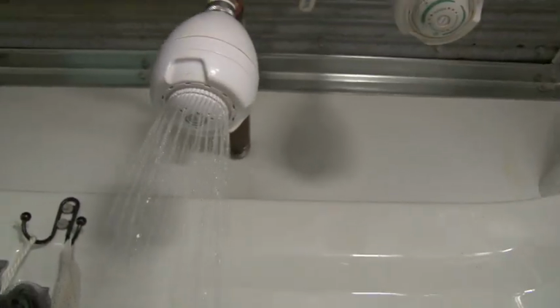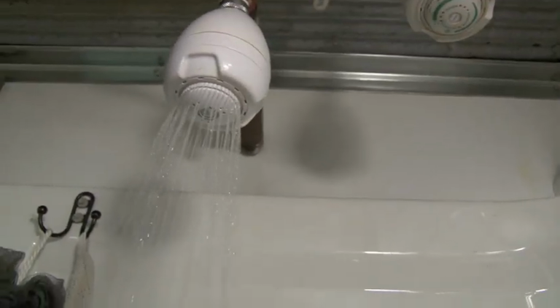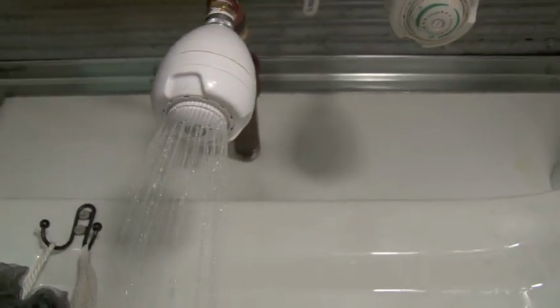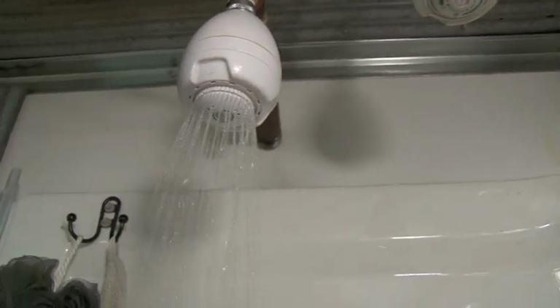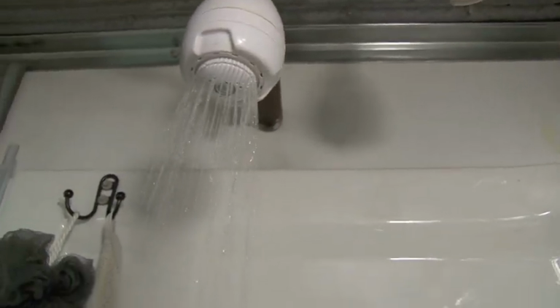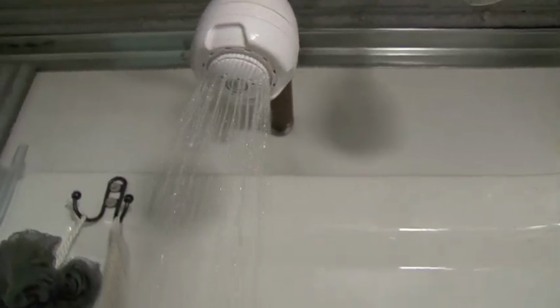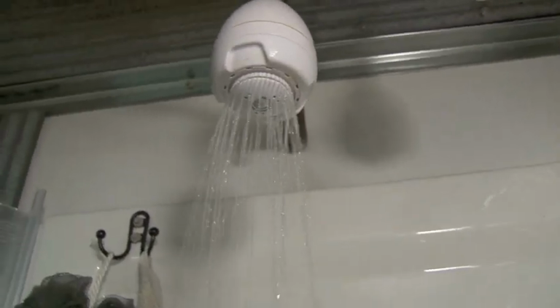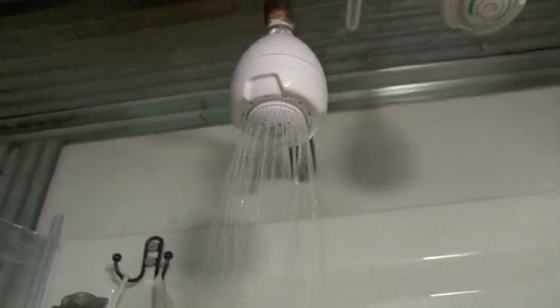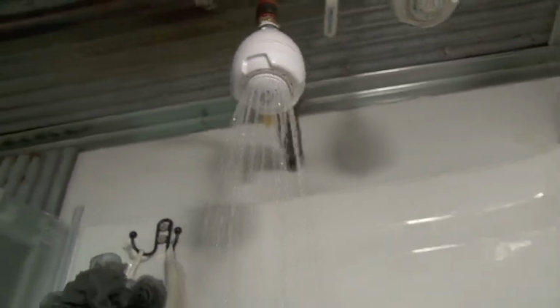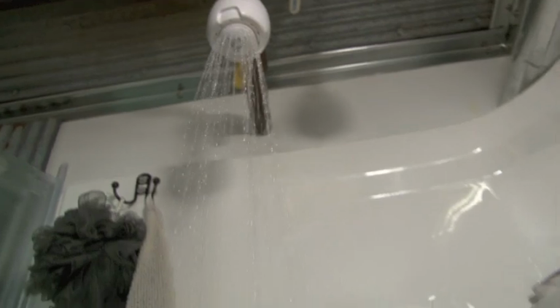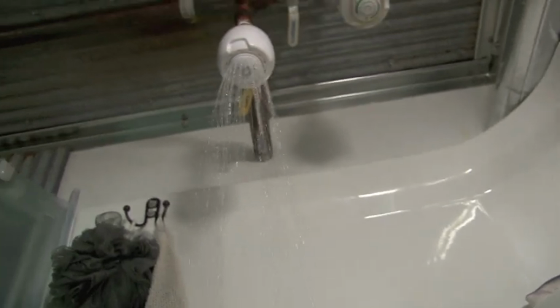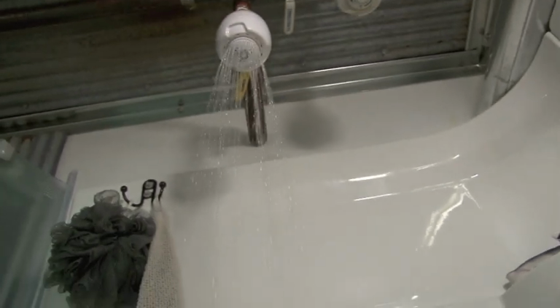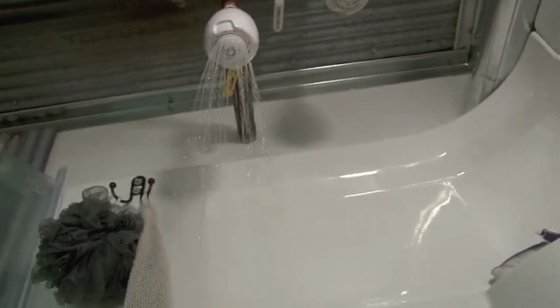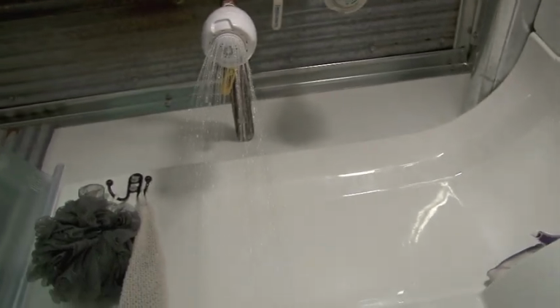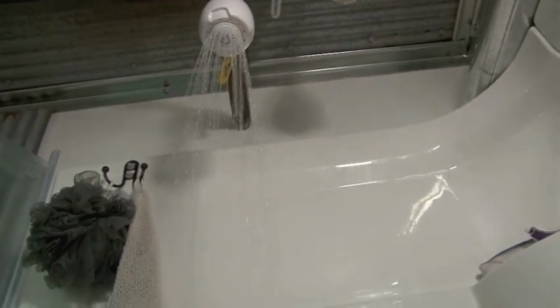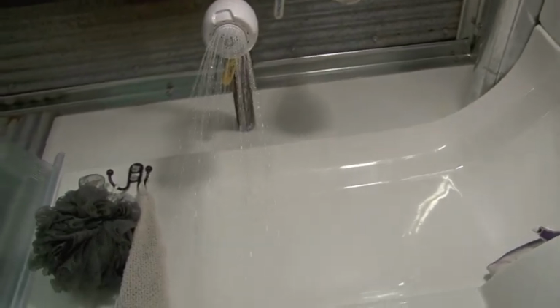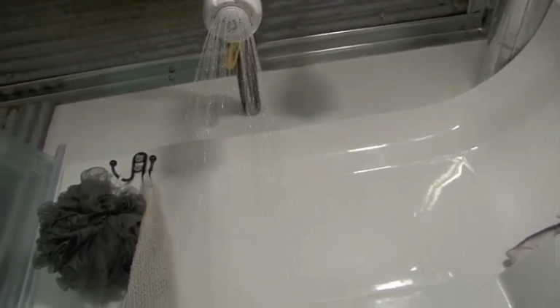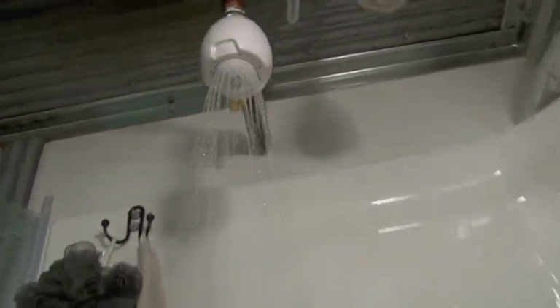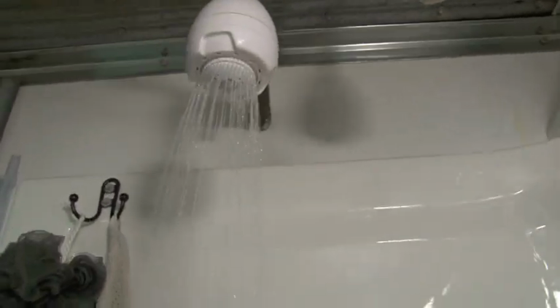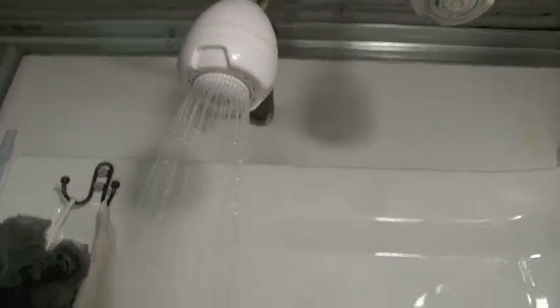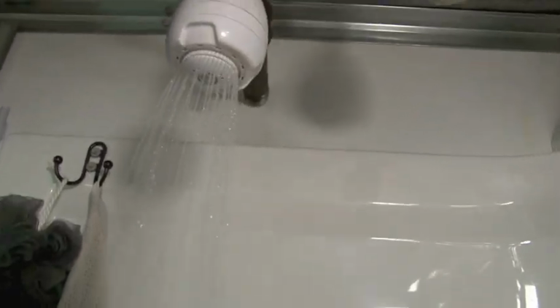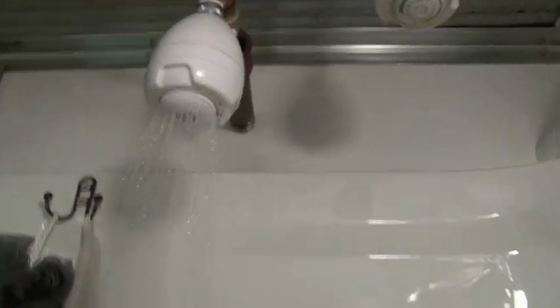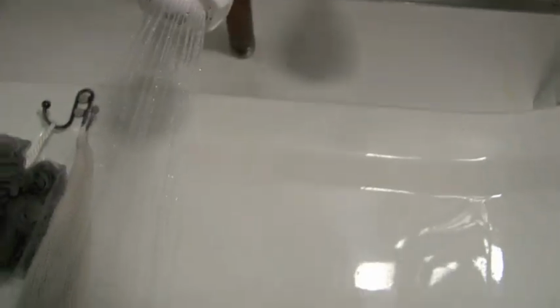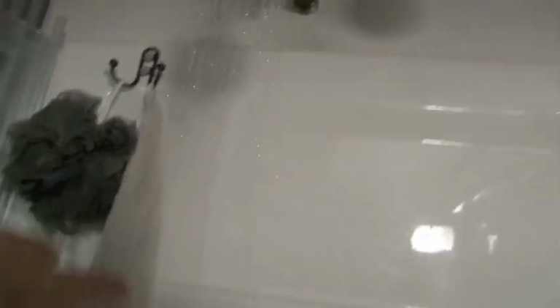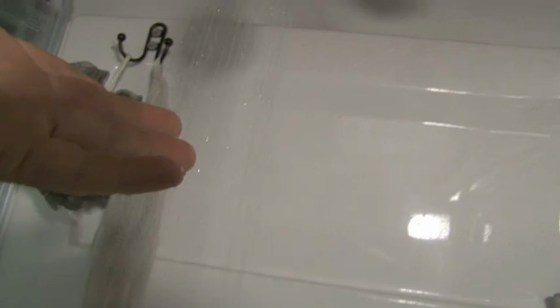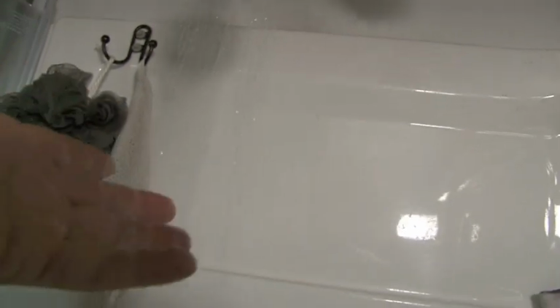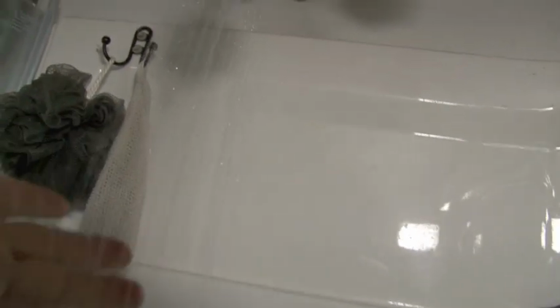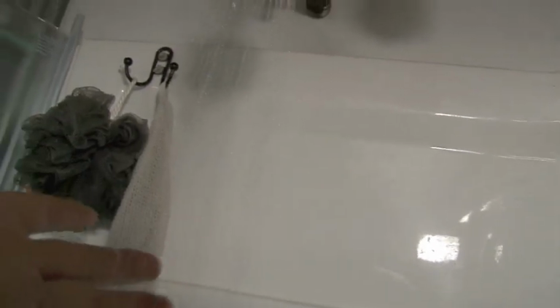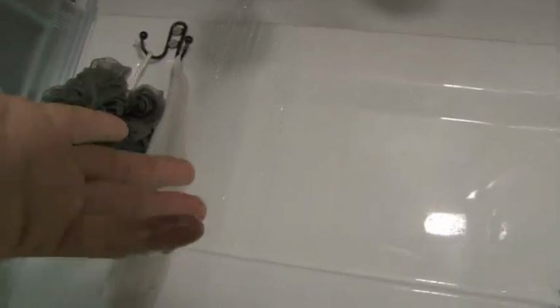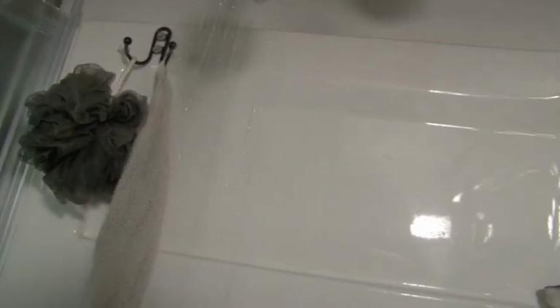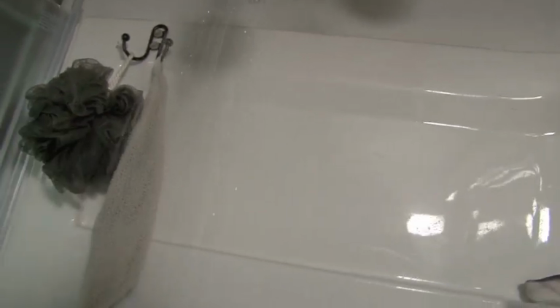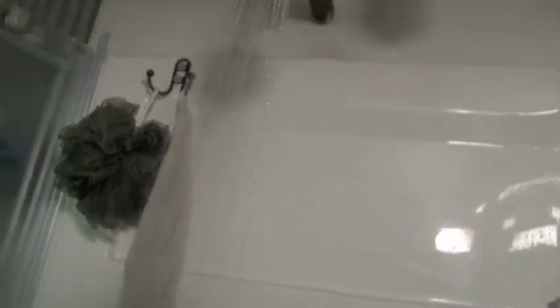It is a perfectly good shower, and it is really nice and warm.